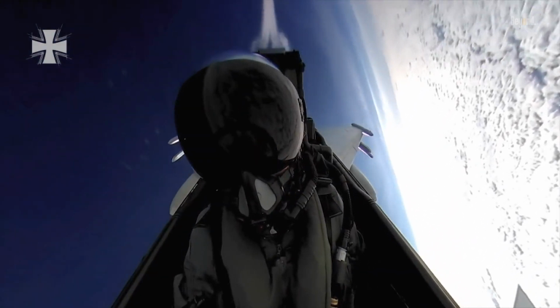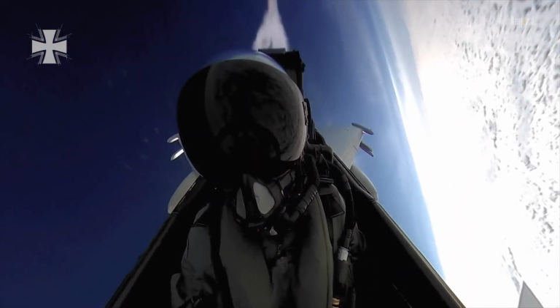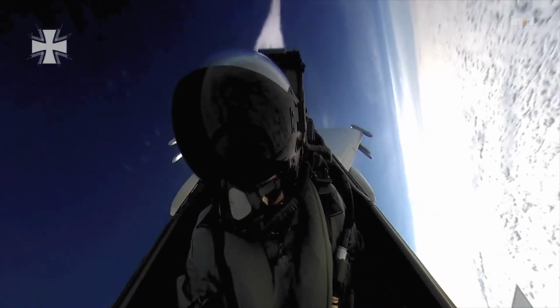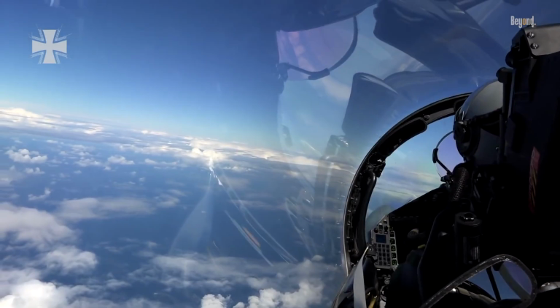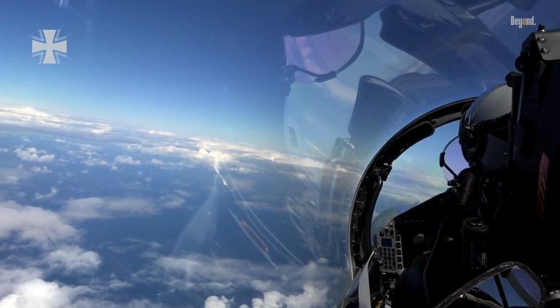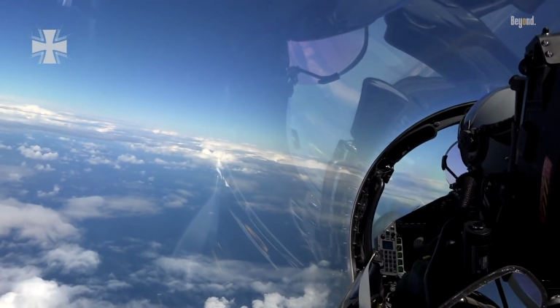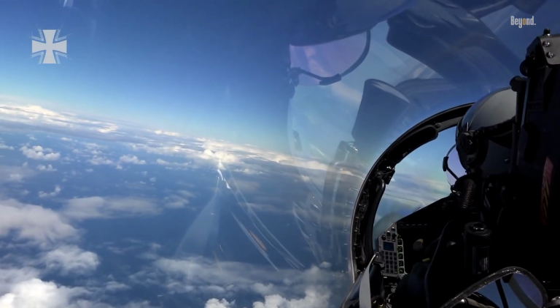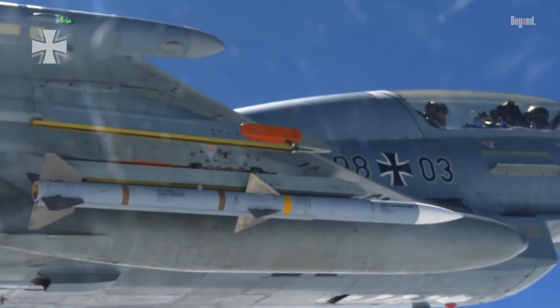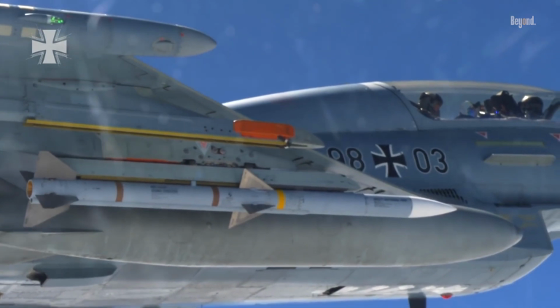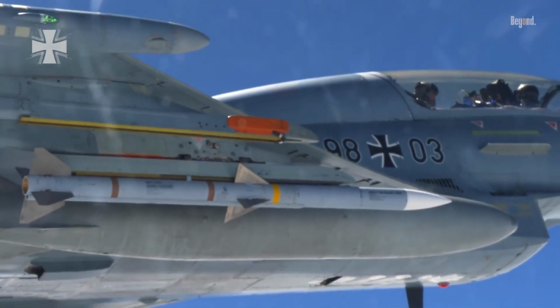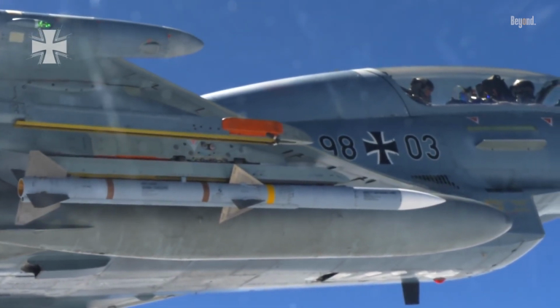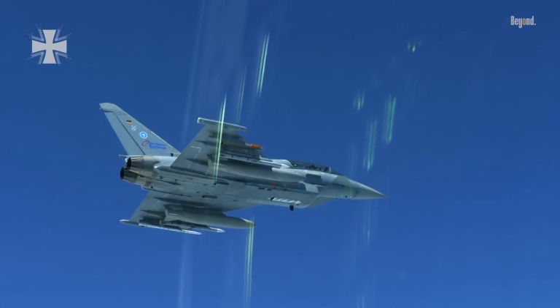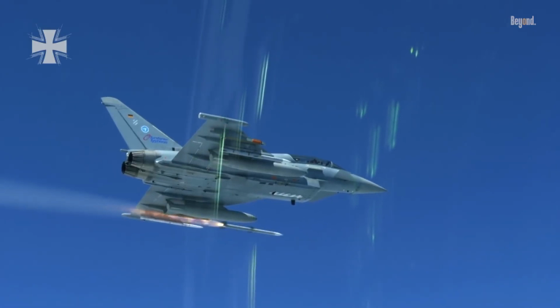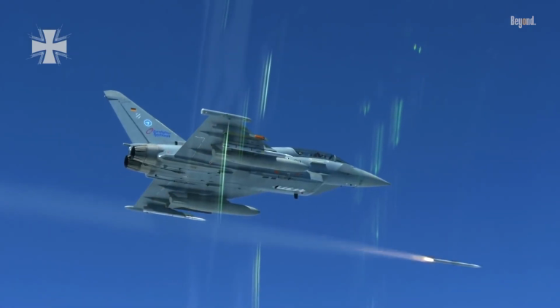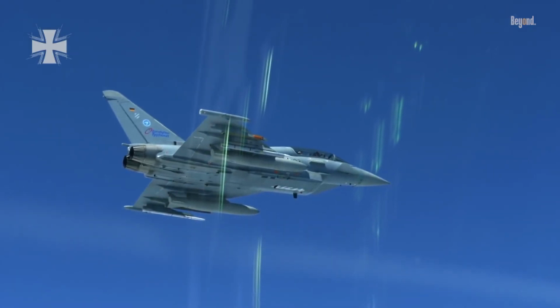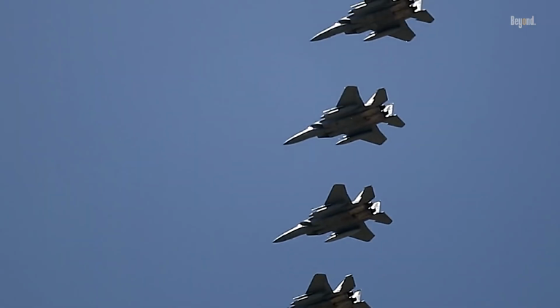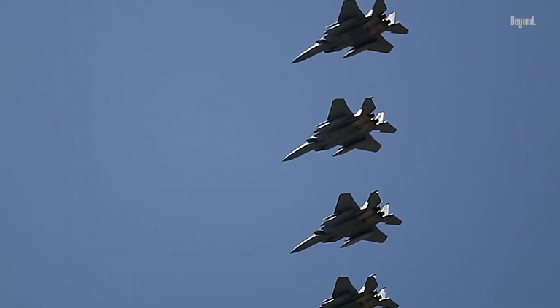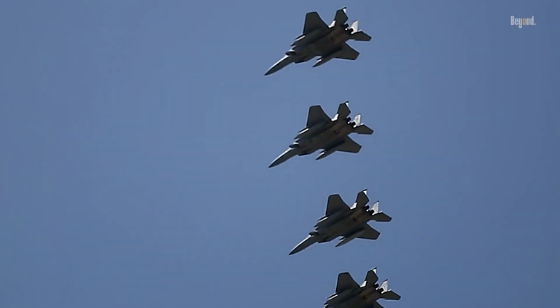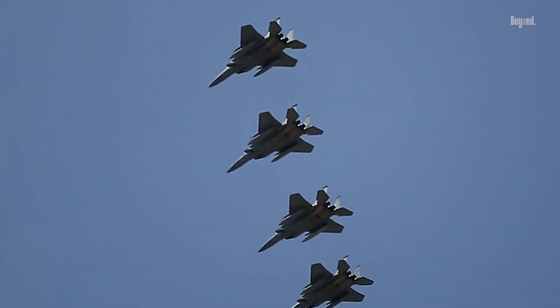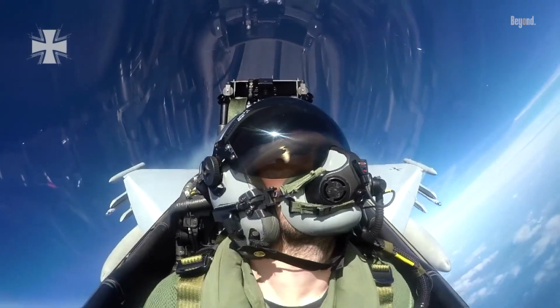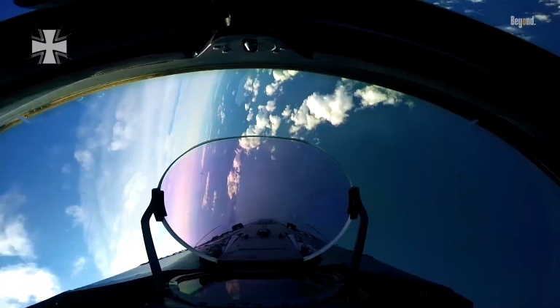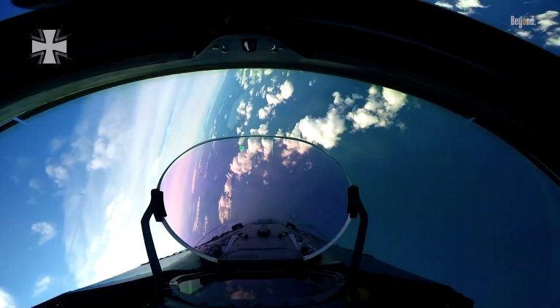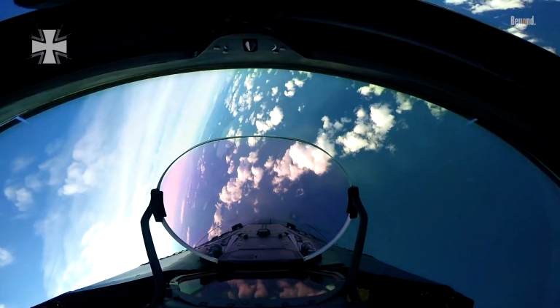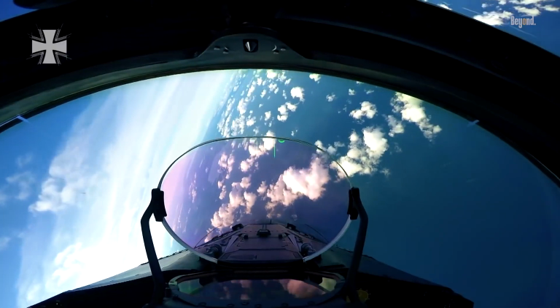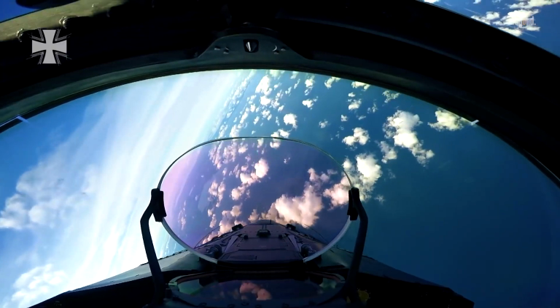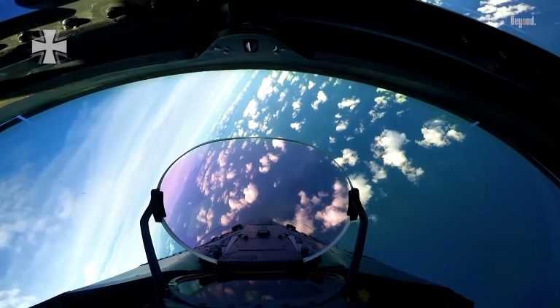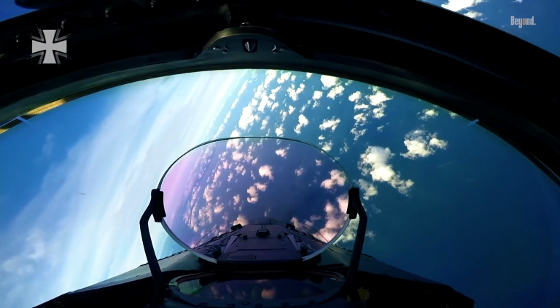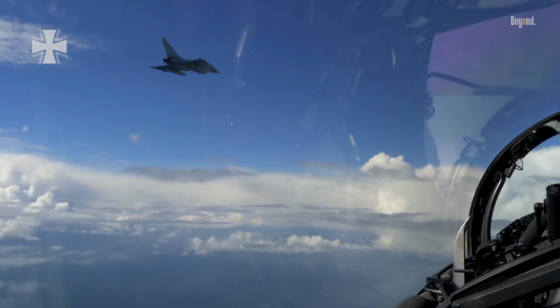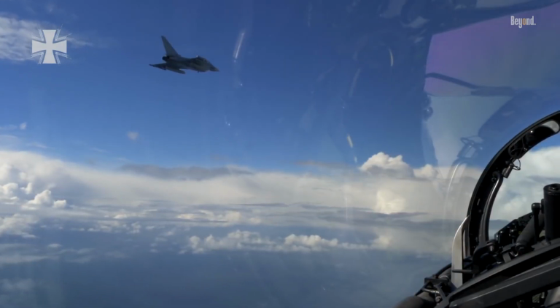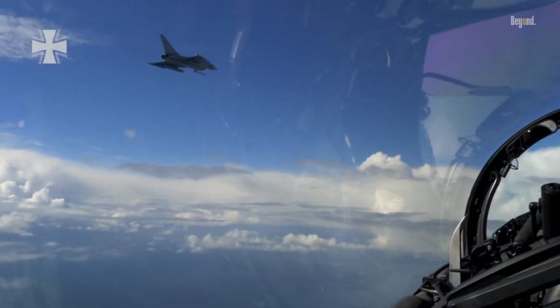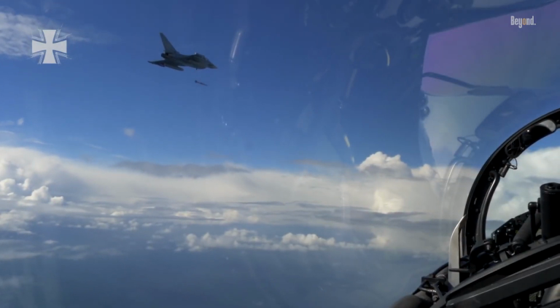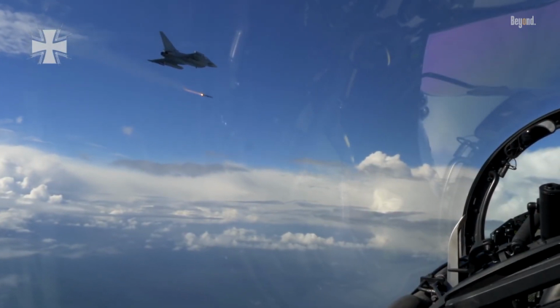In fact, during a training exercise in 2005, a German Typhoon pilot managed to score simulated kills against two F-15 Eagles without the Eagles ever acquiring a lock on the Typhoon, showcasing its superior agility and stealth characteristics.